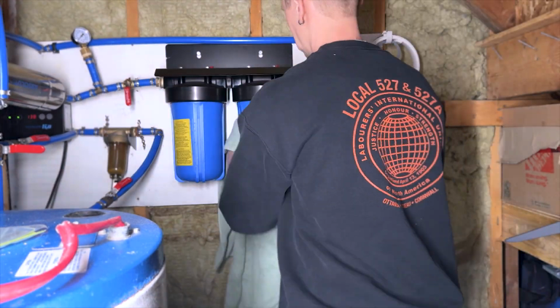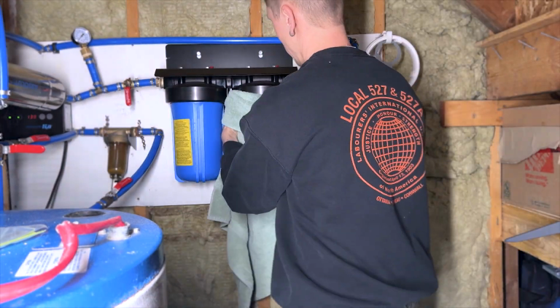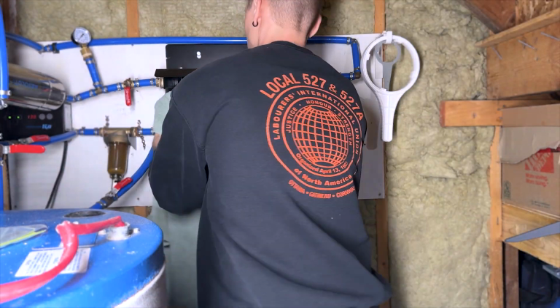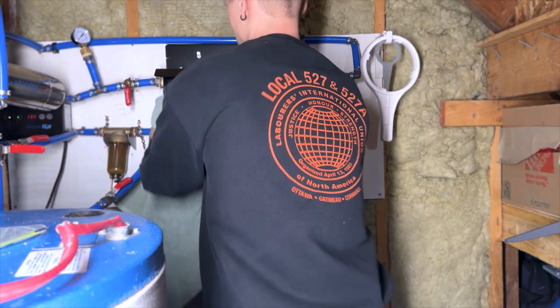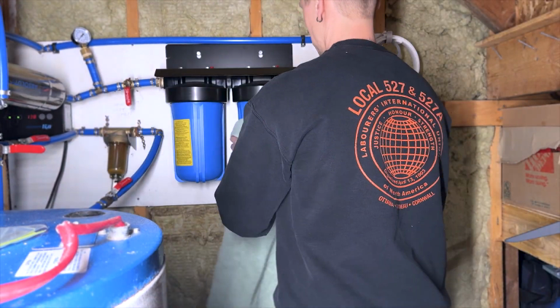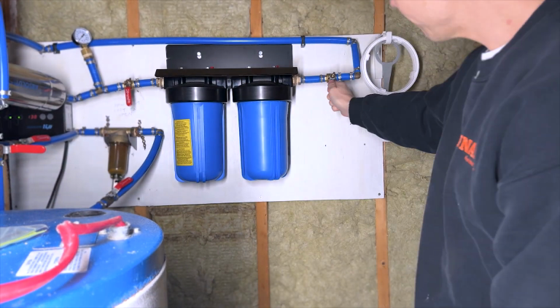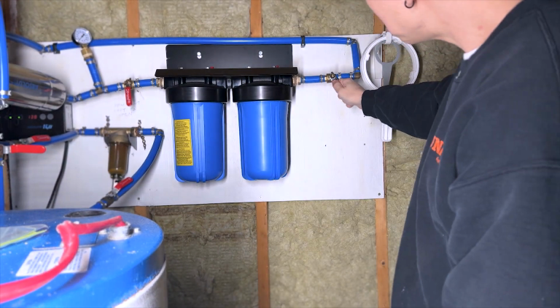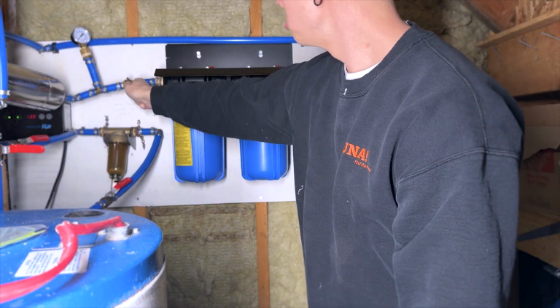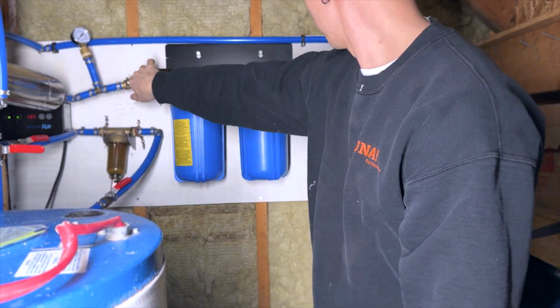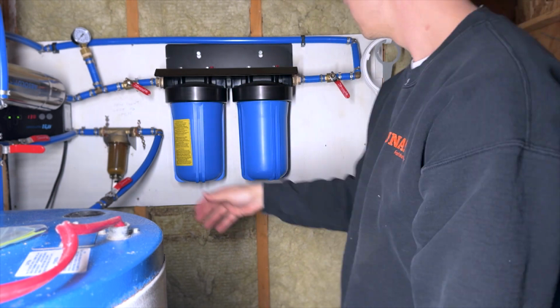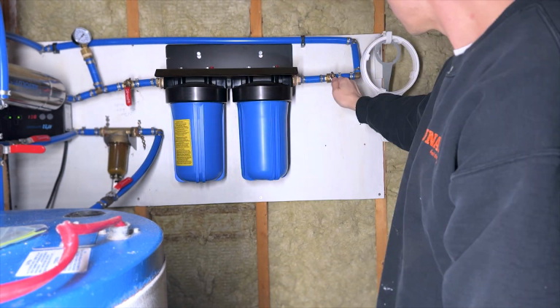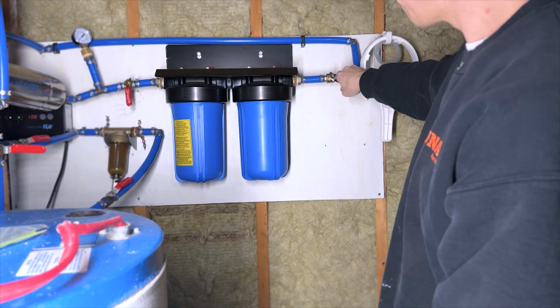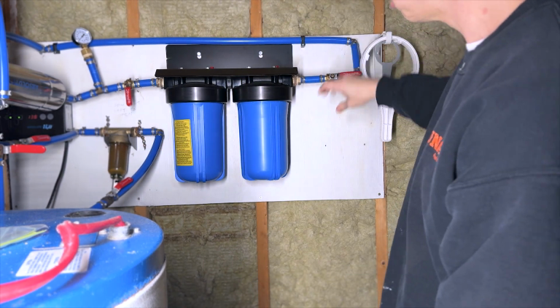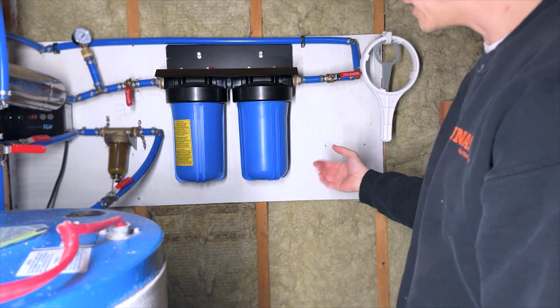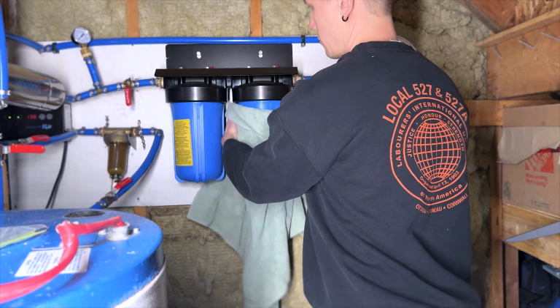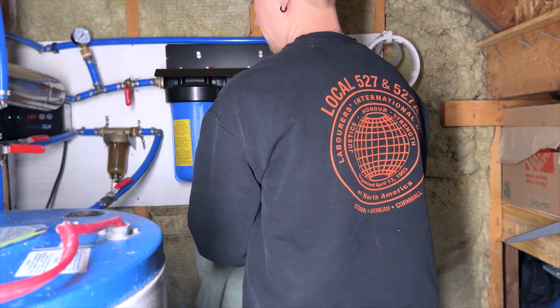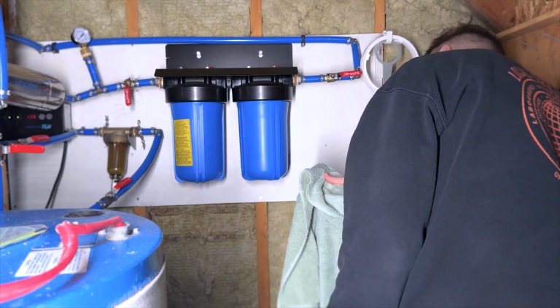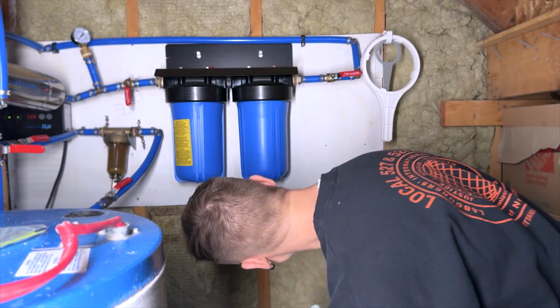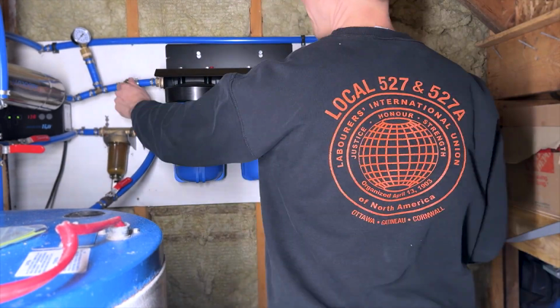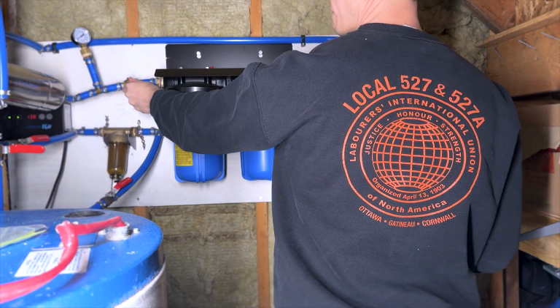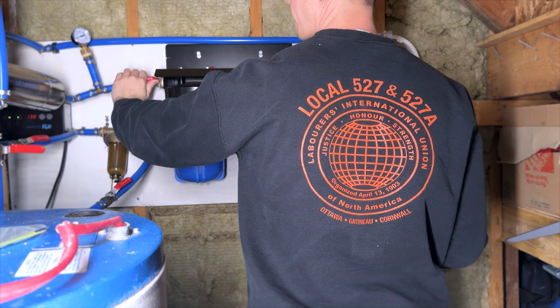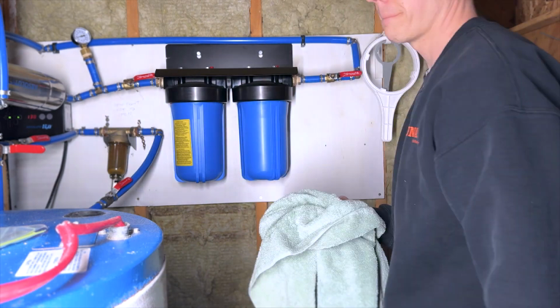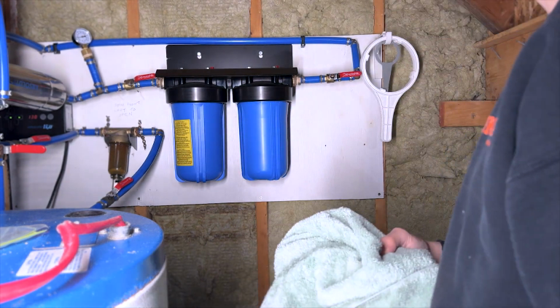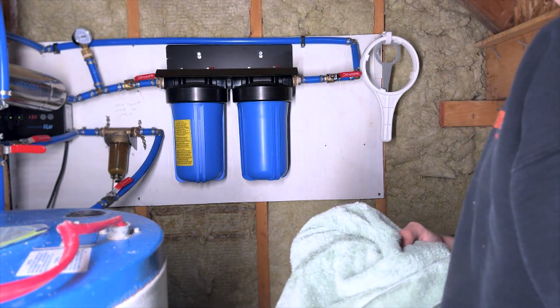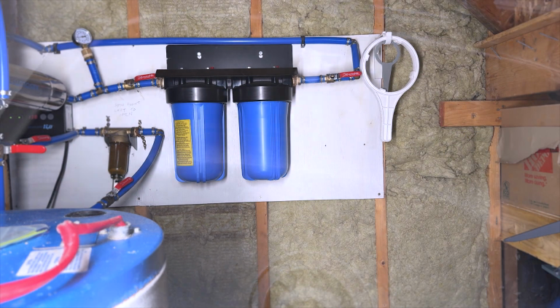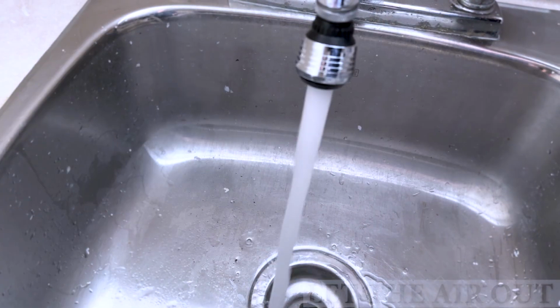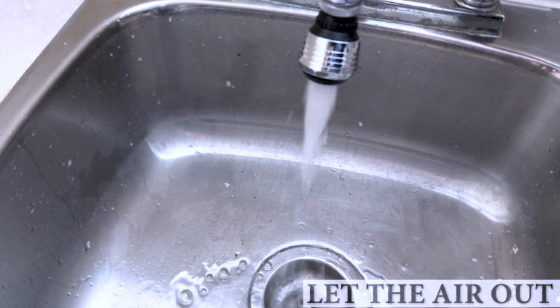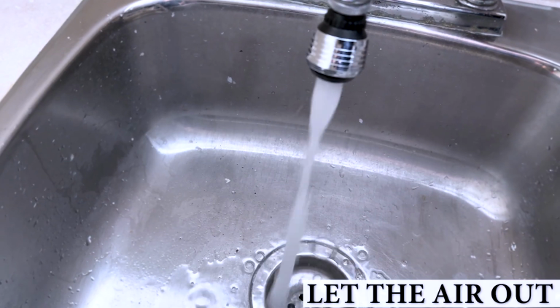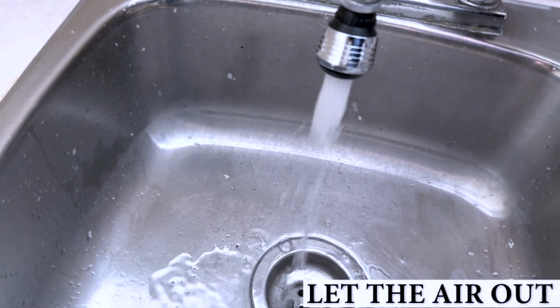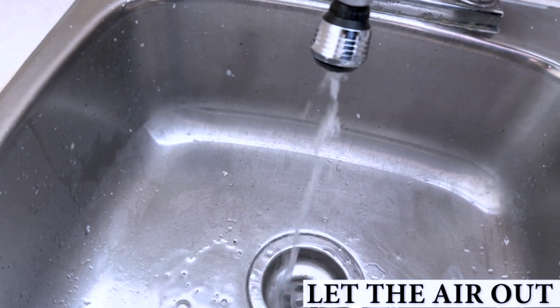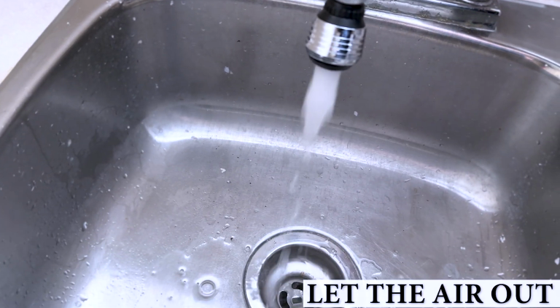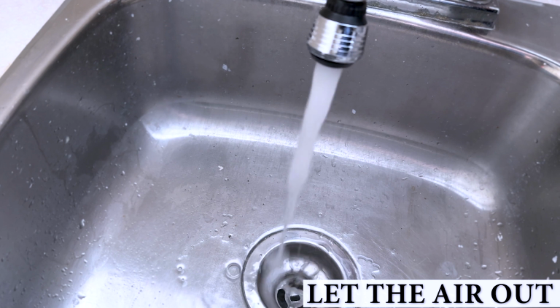Dry everything up so you can easily tell if you have a leak. Then go ahead and open the valve slowly to let the water flow through again. Go back to your taps and let the air out of the lines slowly.